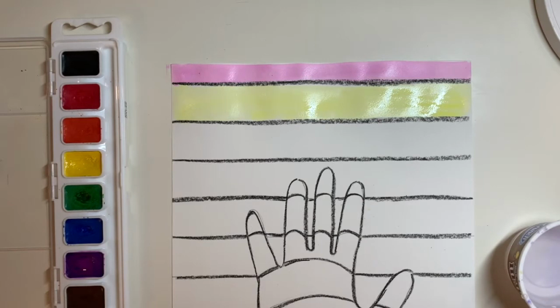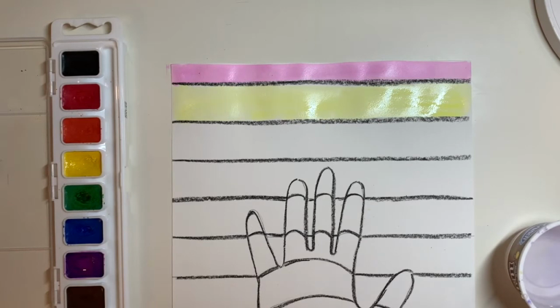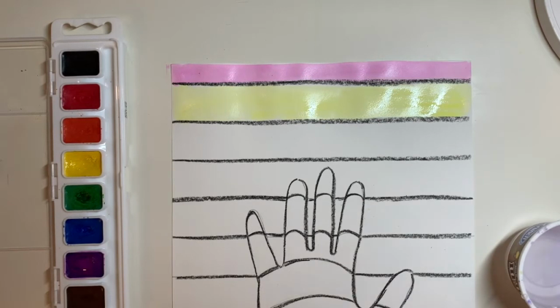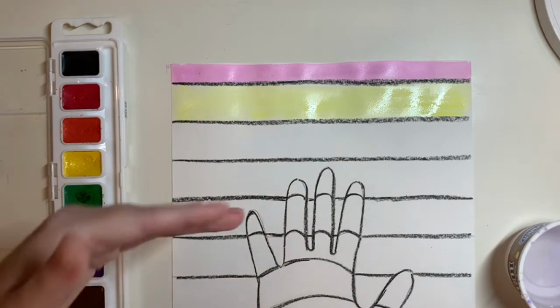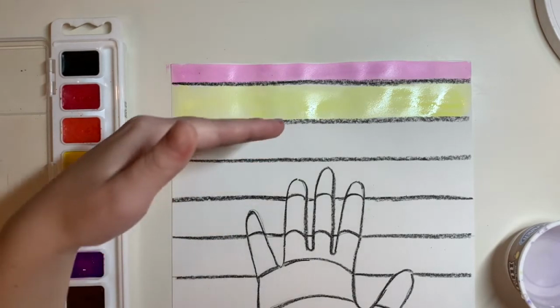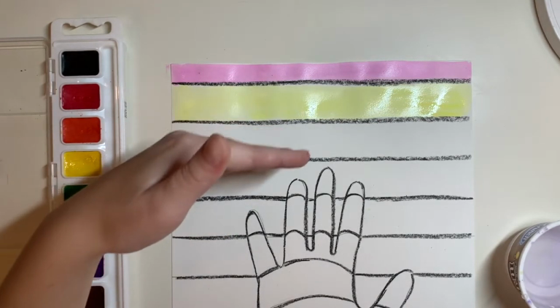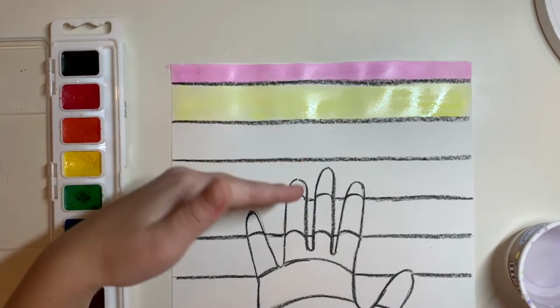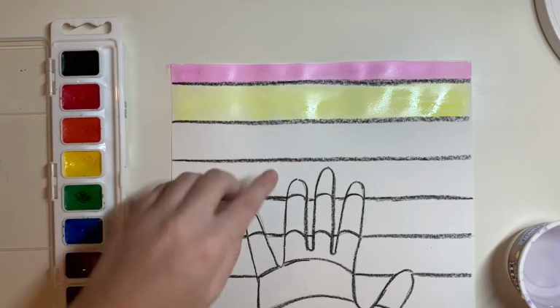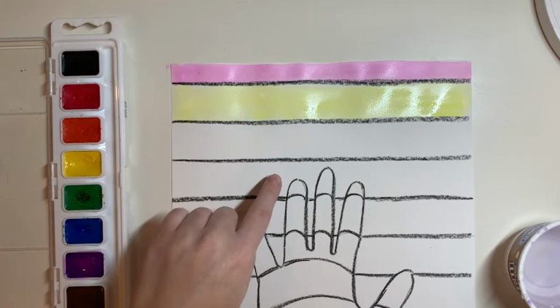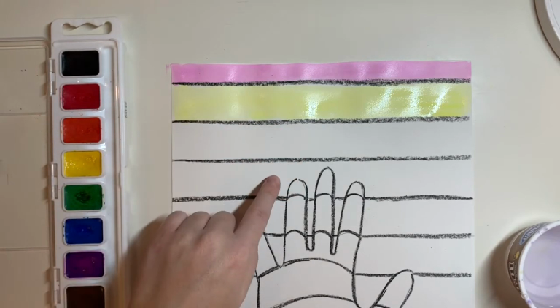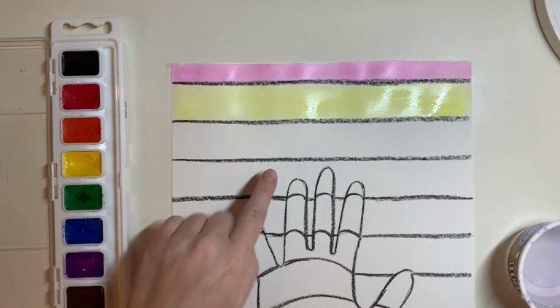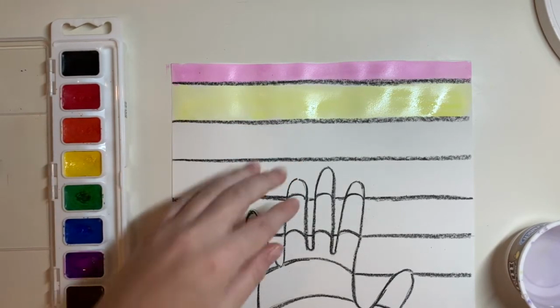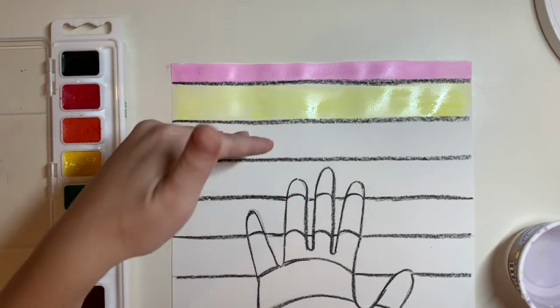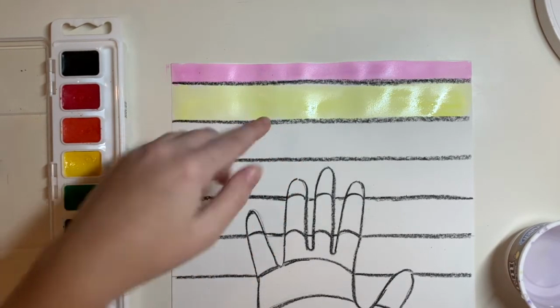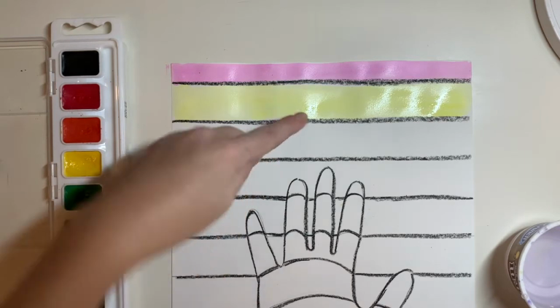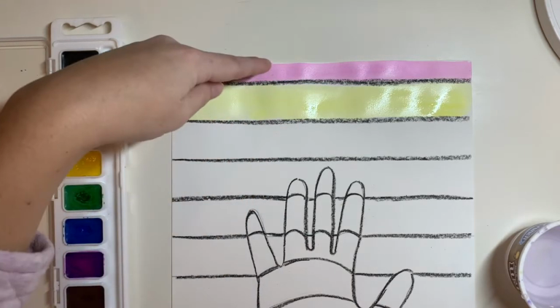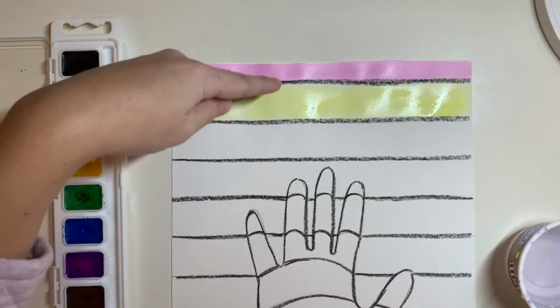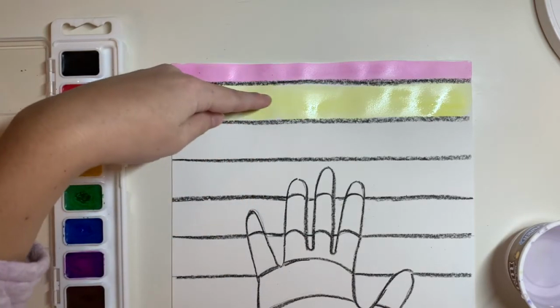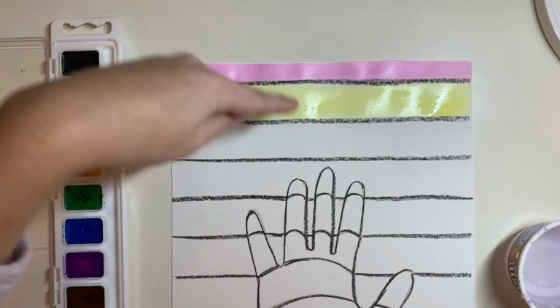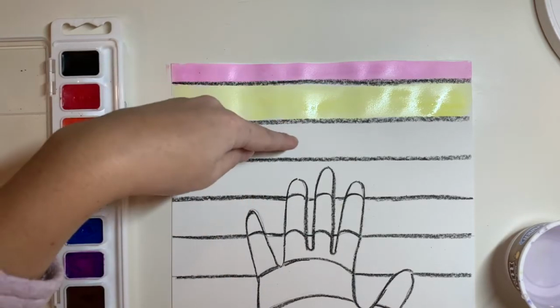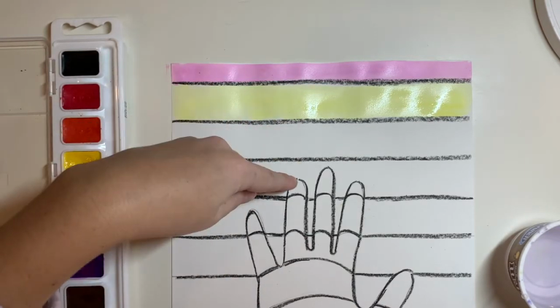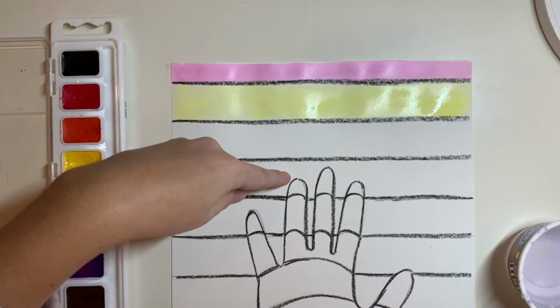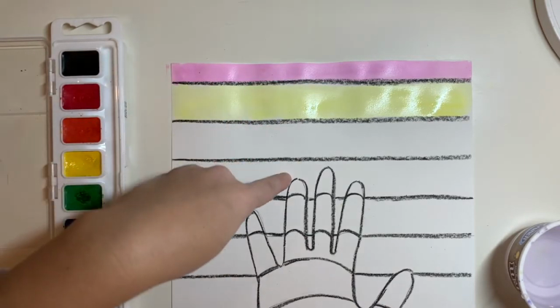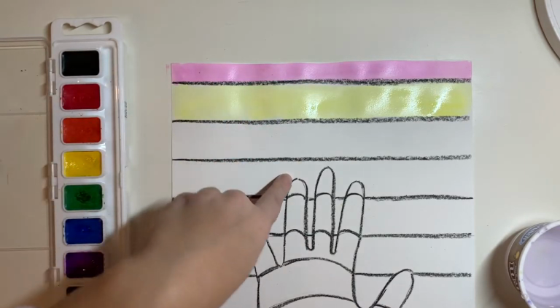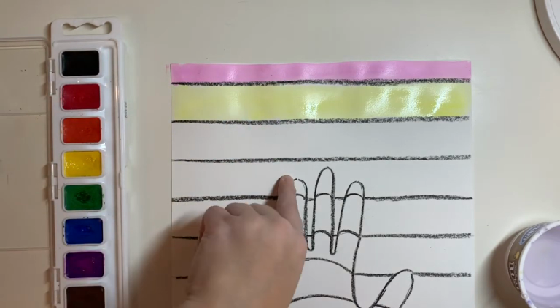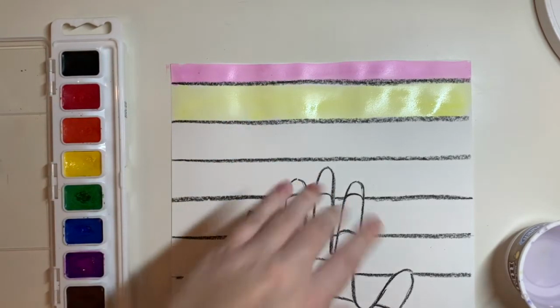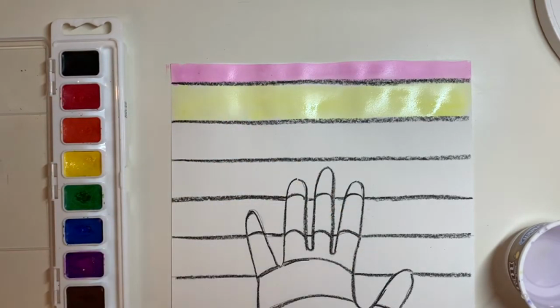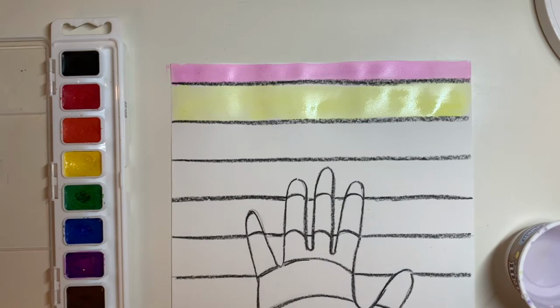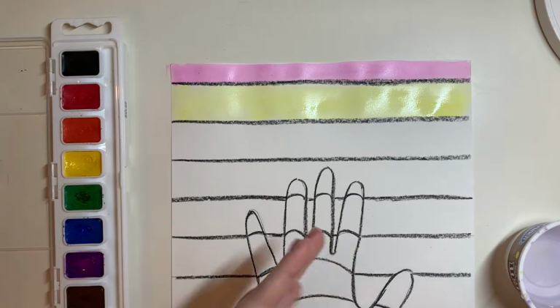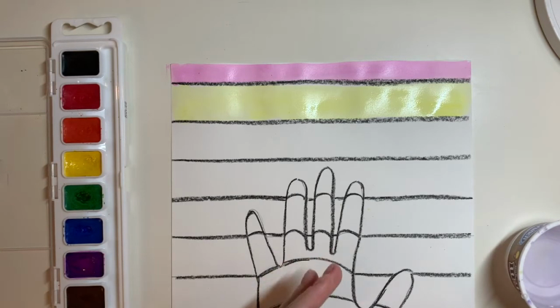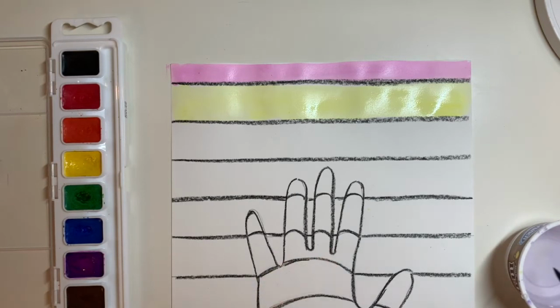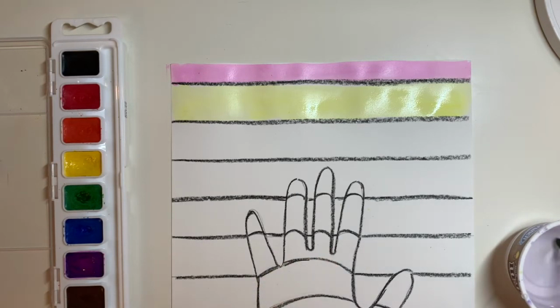You're going to keep alternating until you get to the hand — still doing violet, yellow, violet, yellow. Then we're going to stop and talk about how we're going to paint in the hand shape.